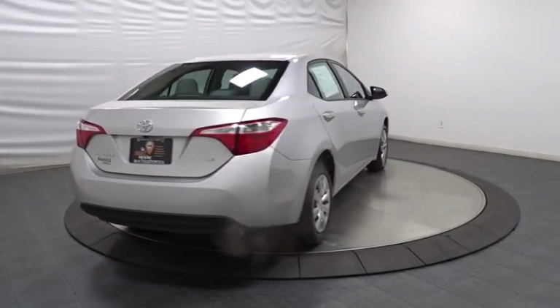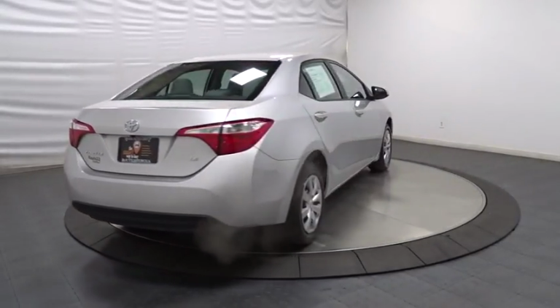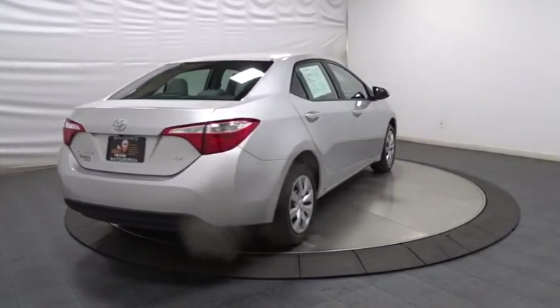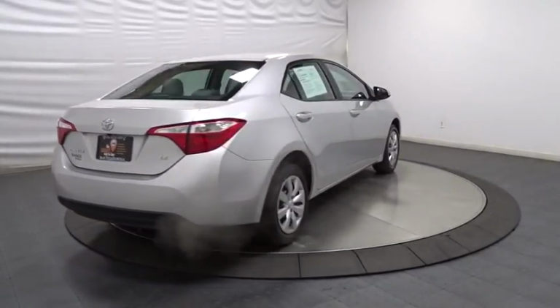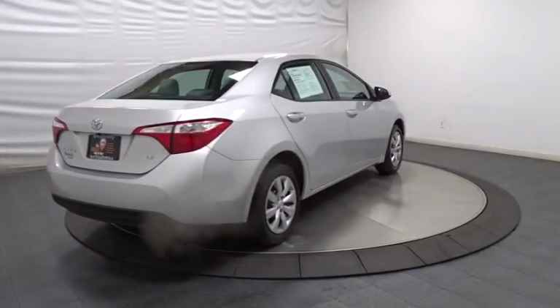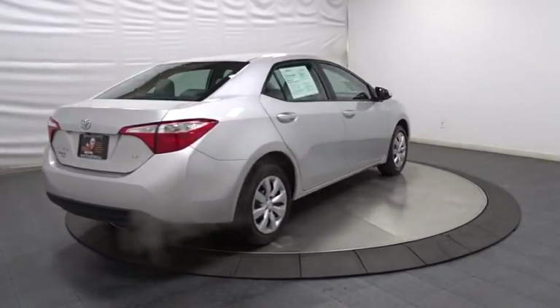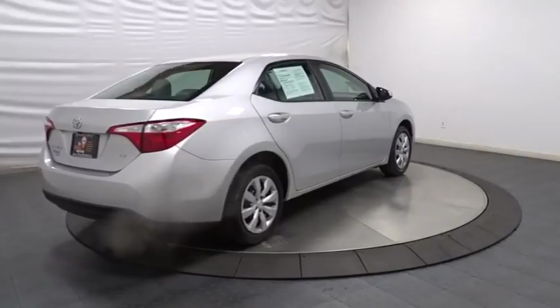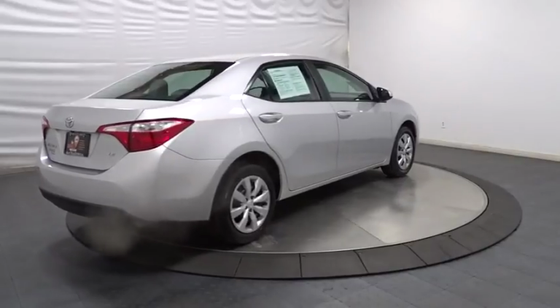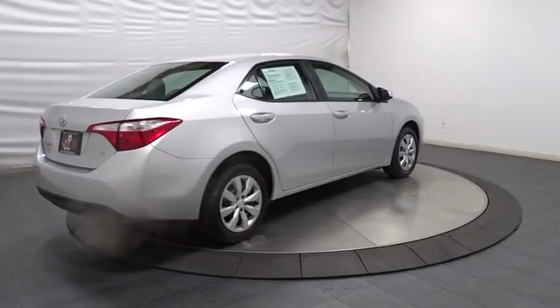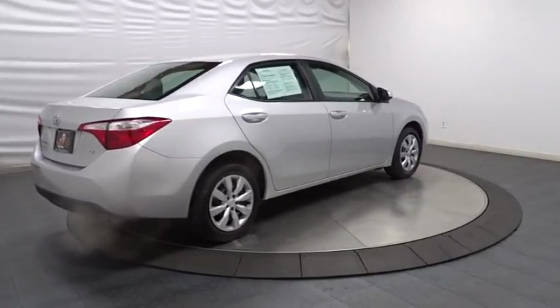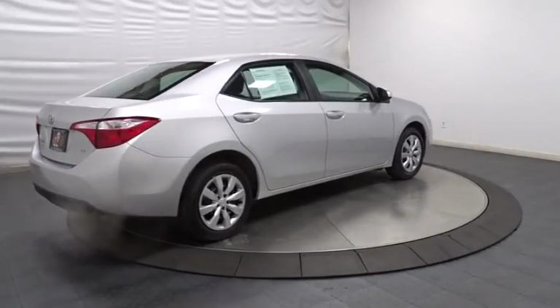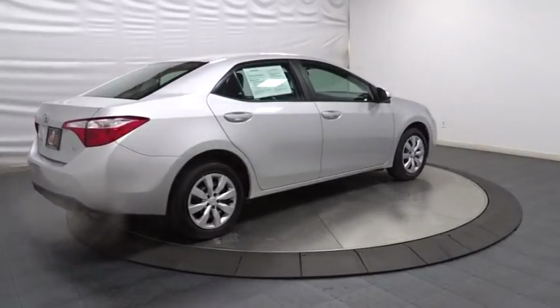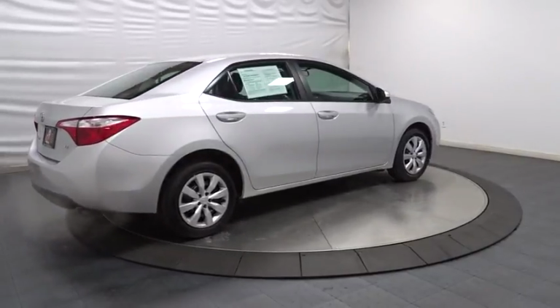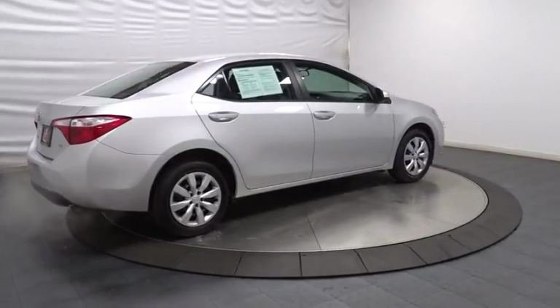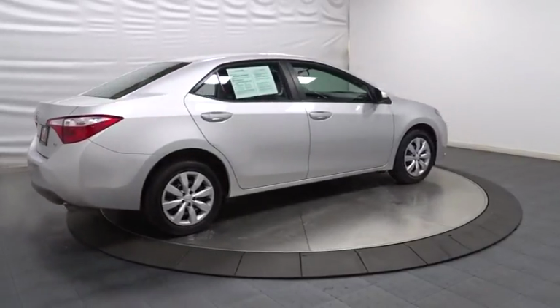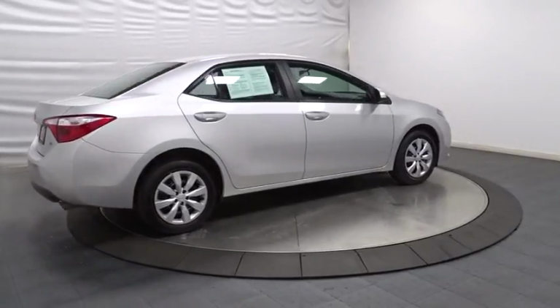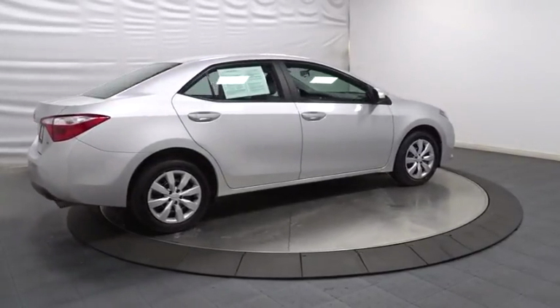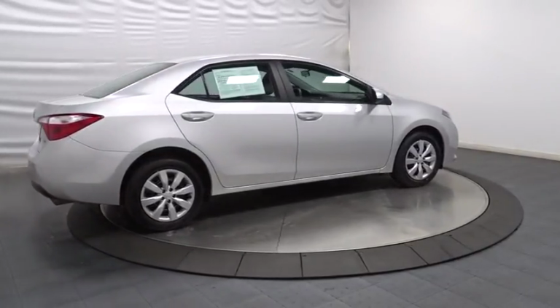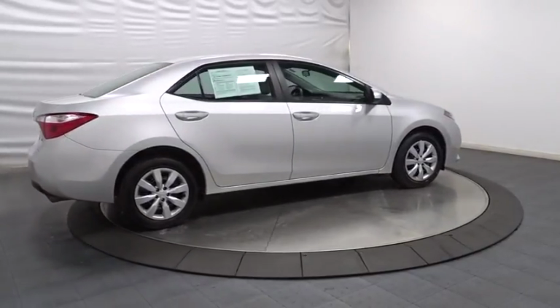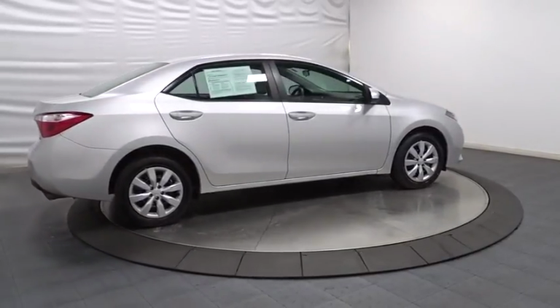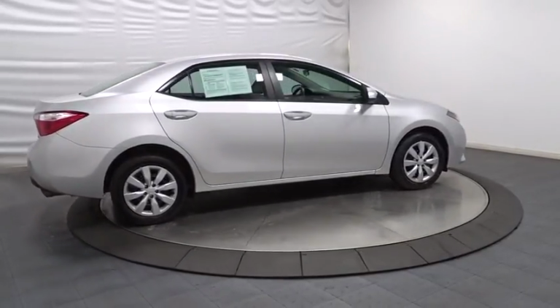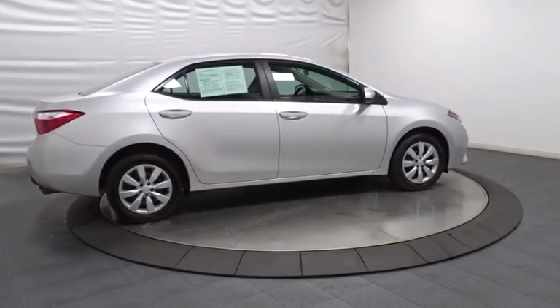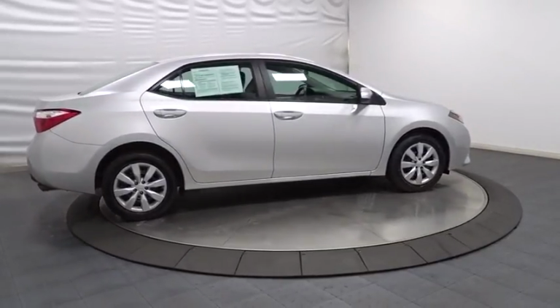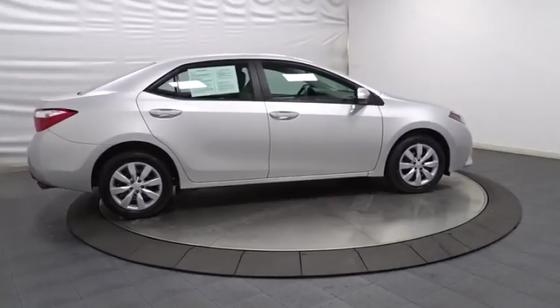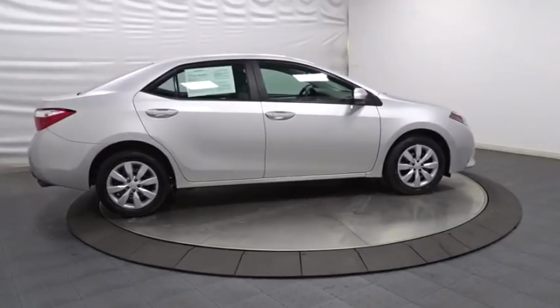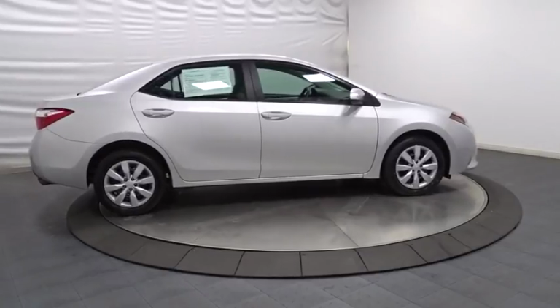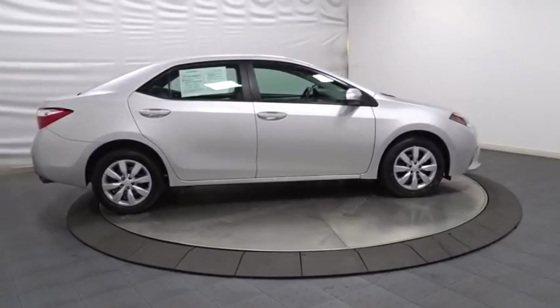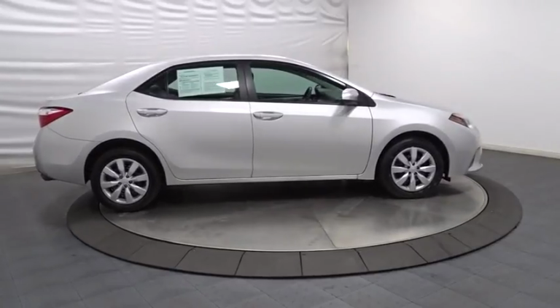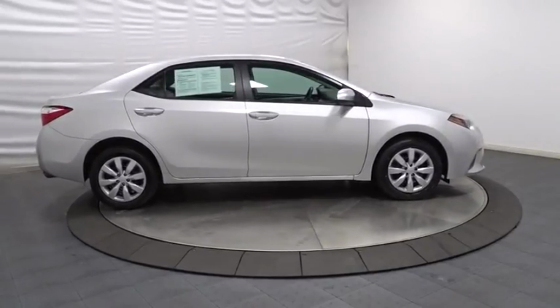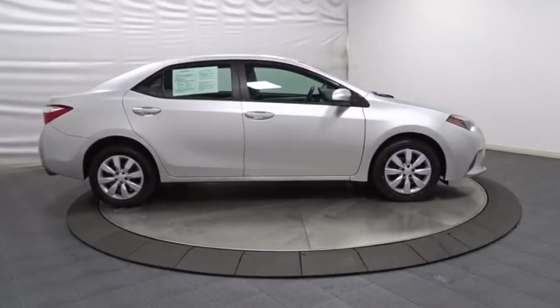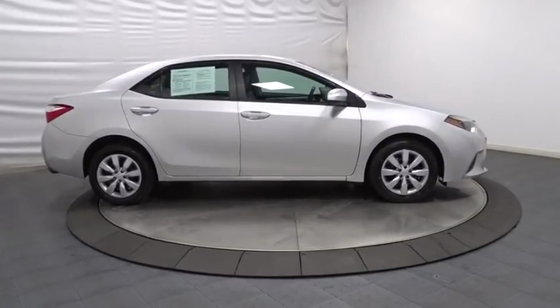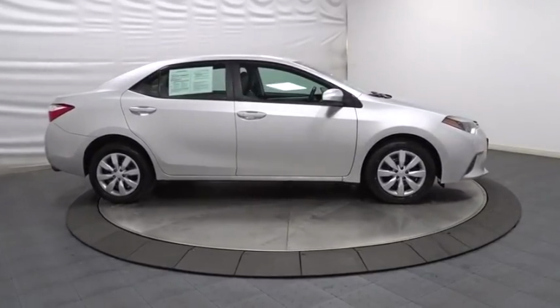Day and night rear view mirror, automatic air conditioning, engine immobilizer, body color door handles, low tire pressure warning, power rear window sunshade.